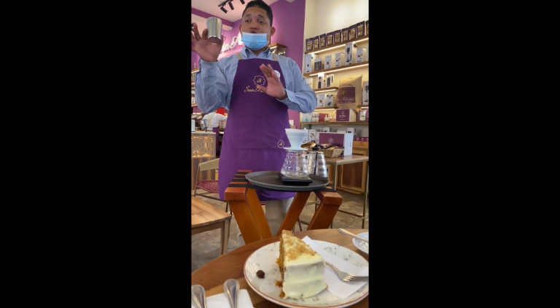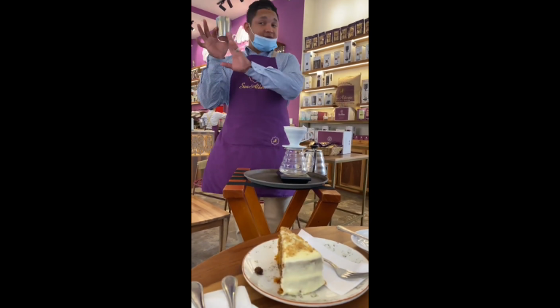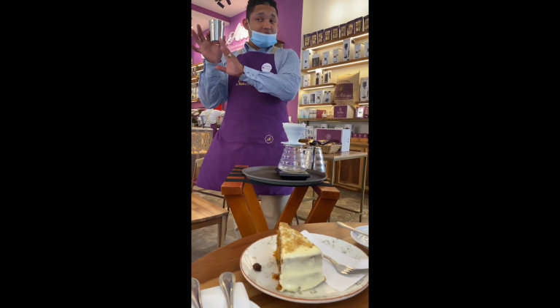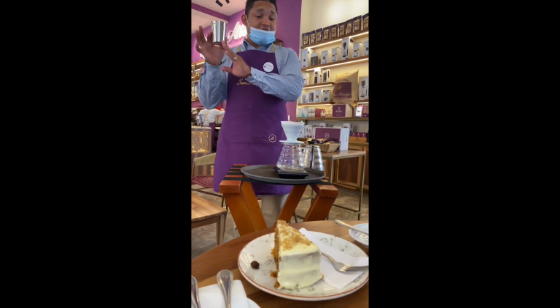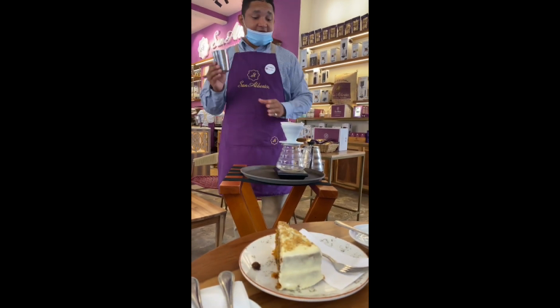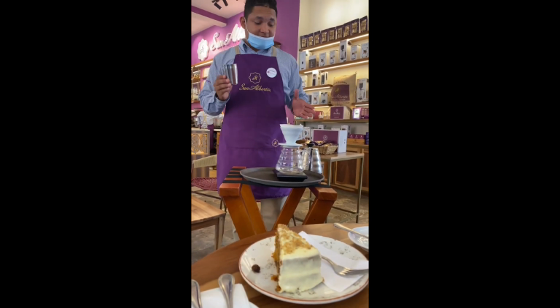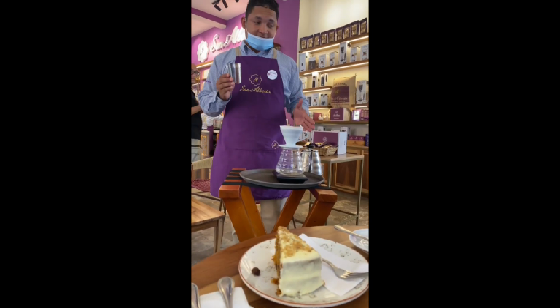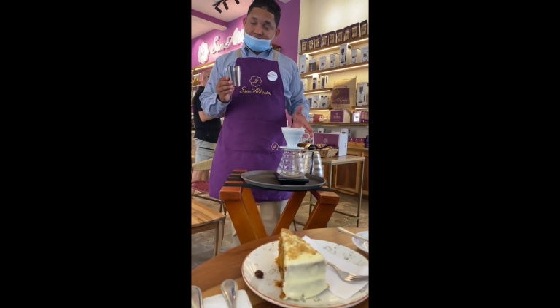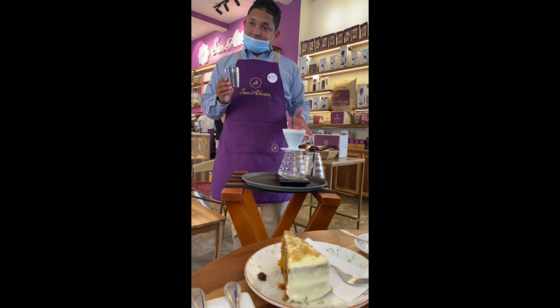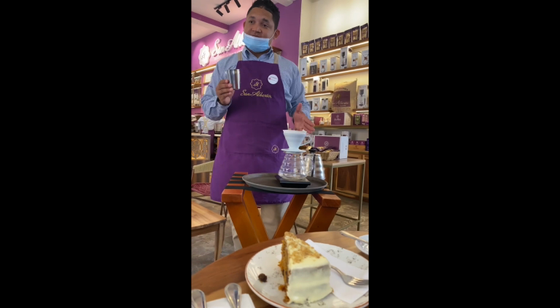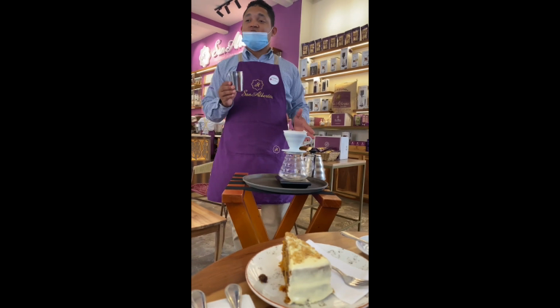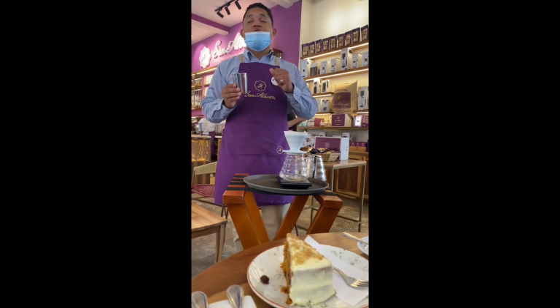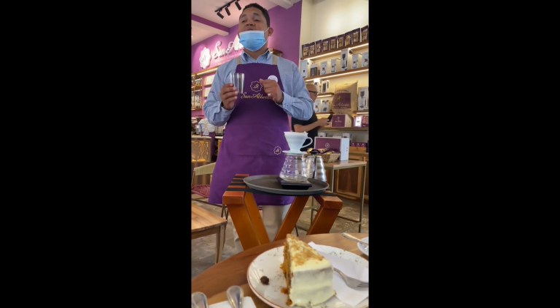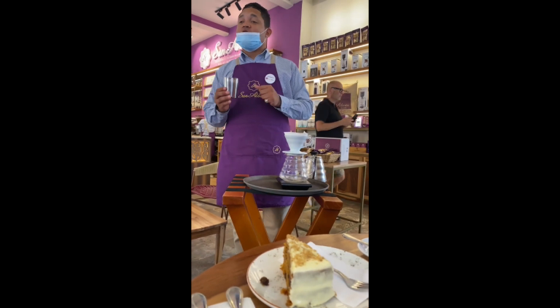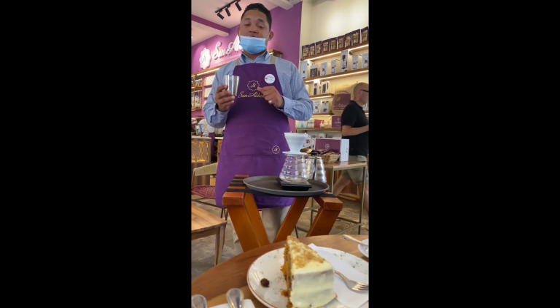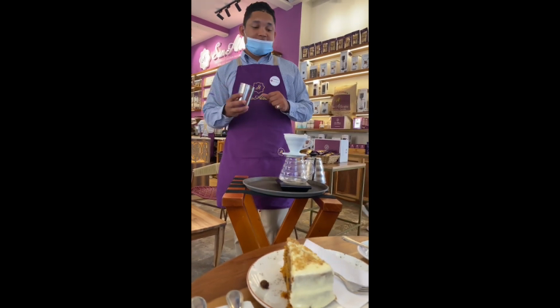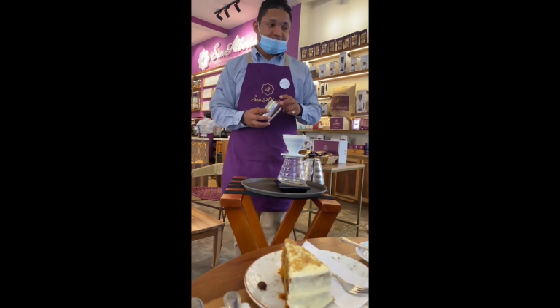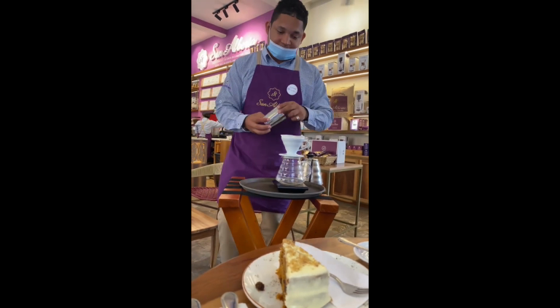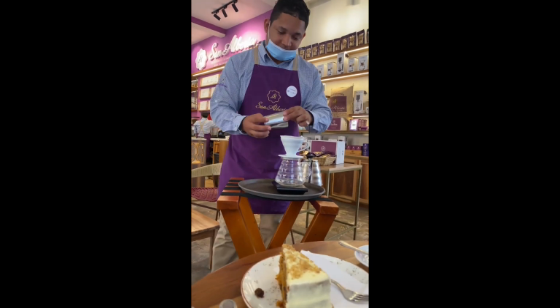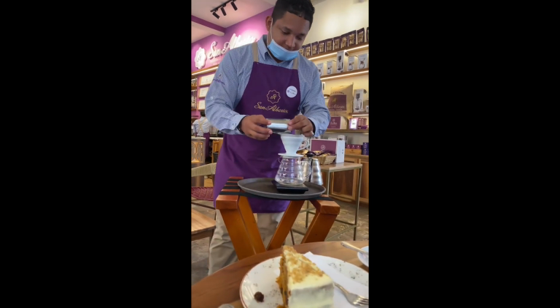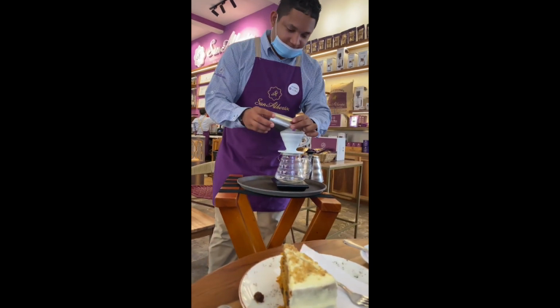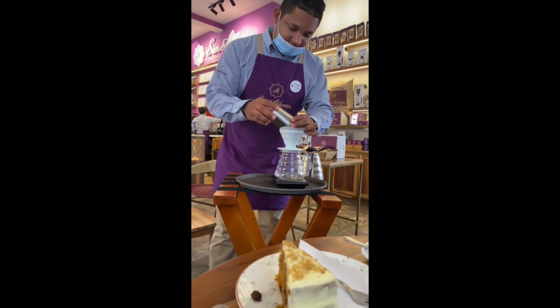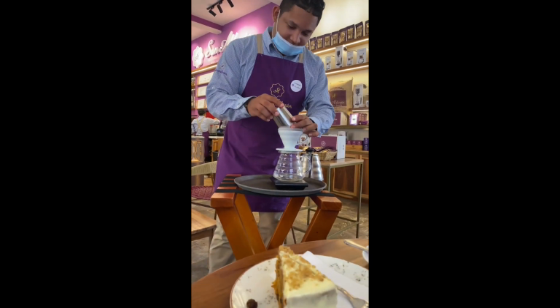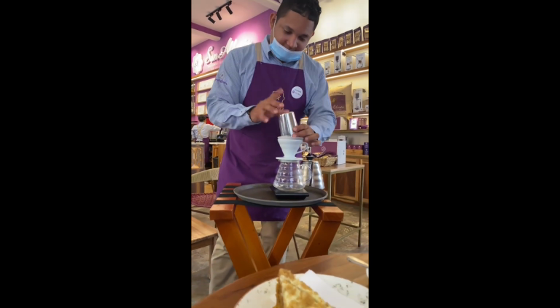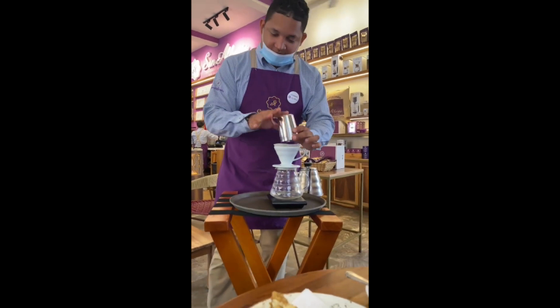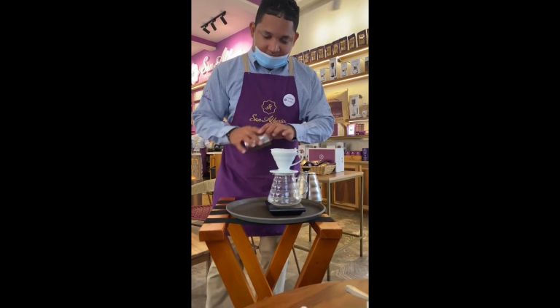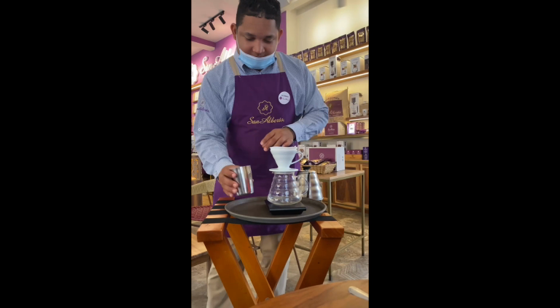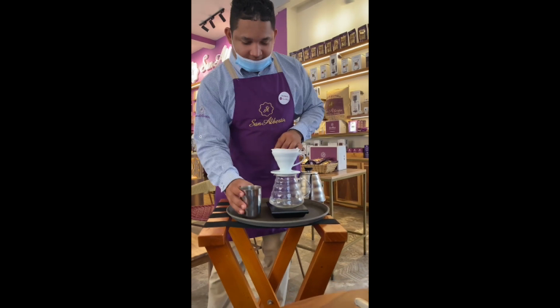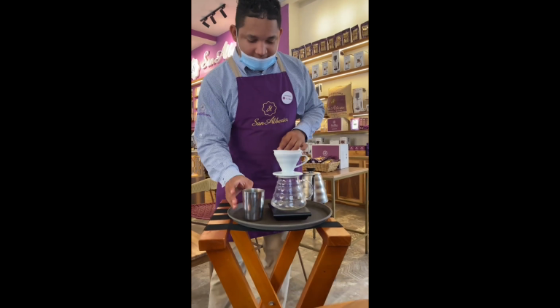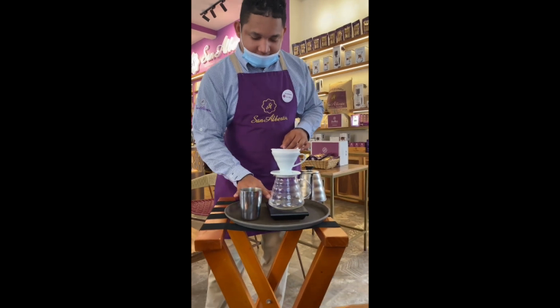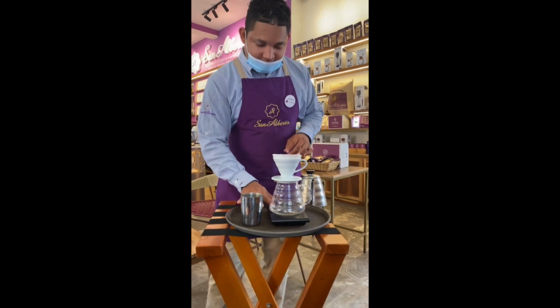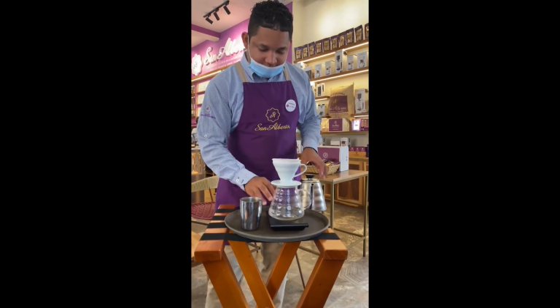12 grams of coffee, 150 ml of water. That would be the perfect combination to get the balance.